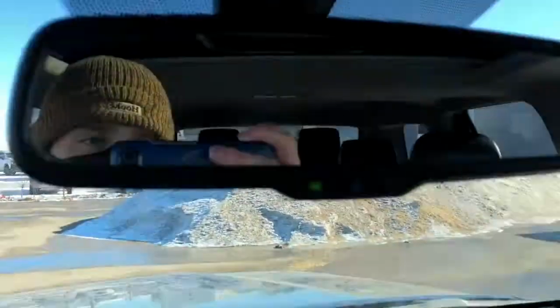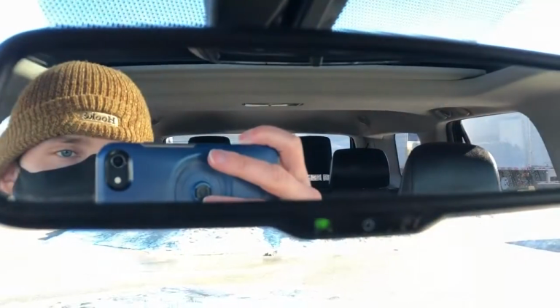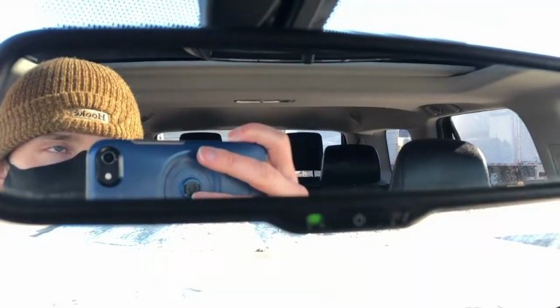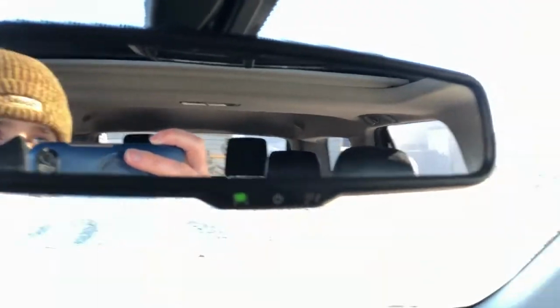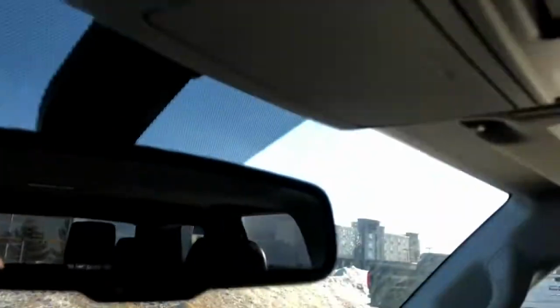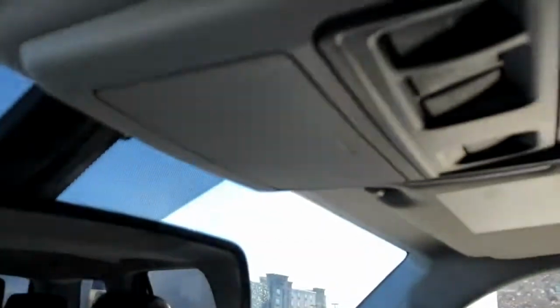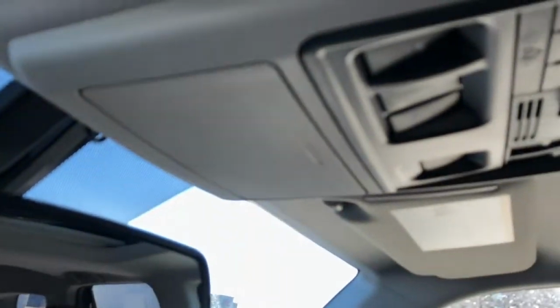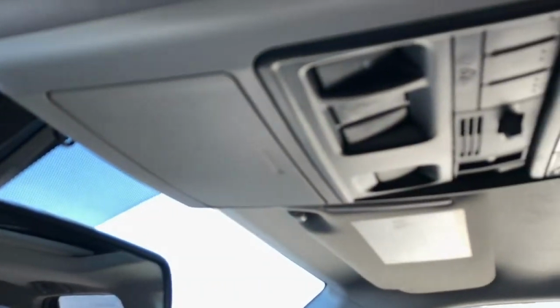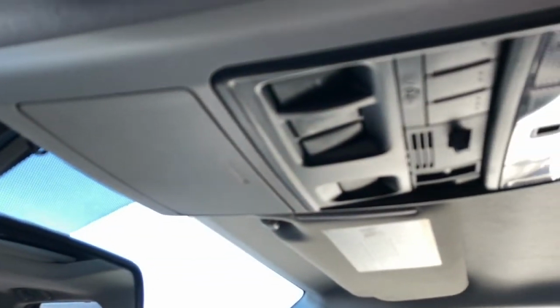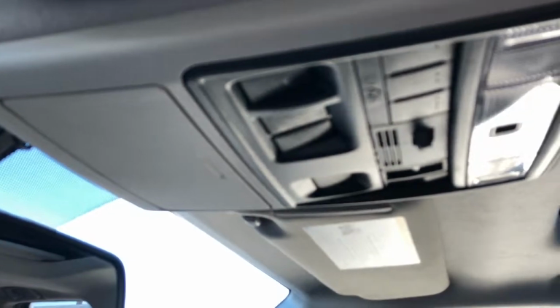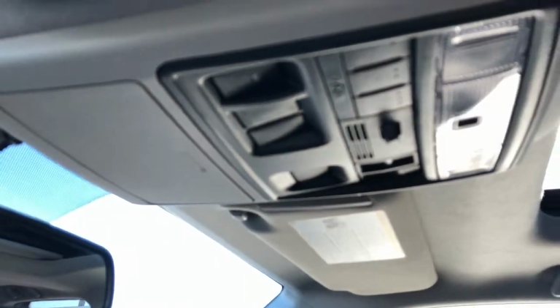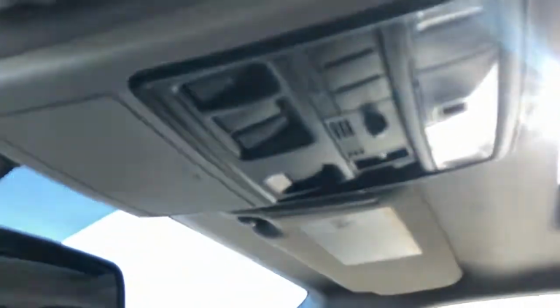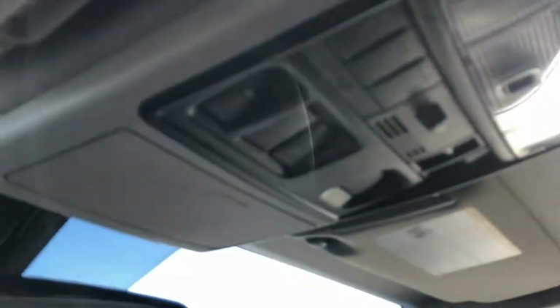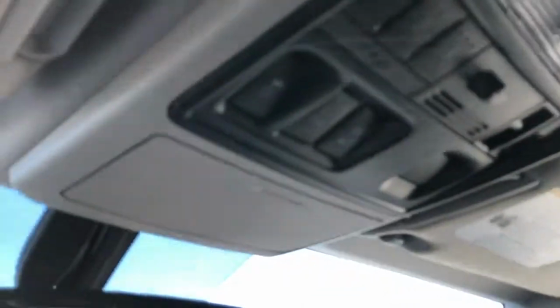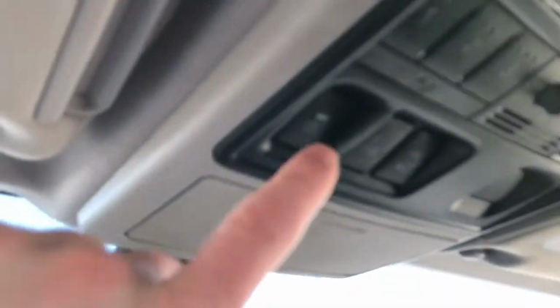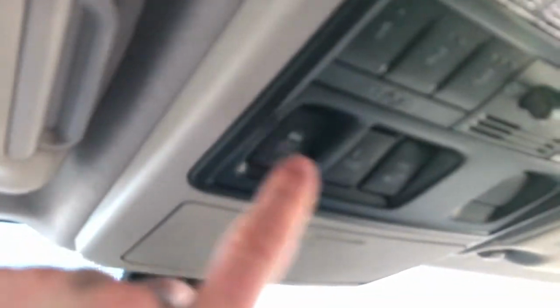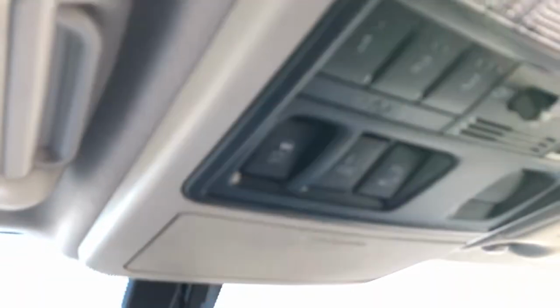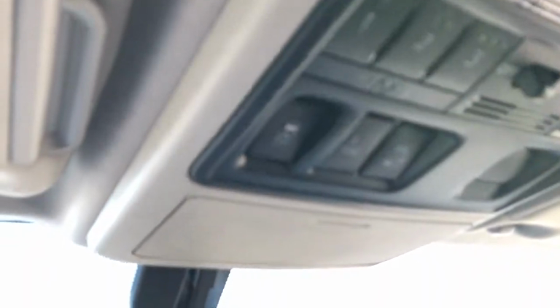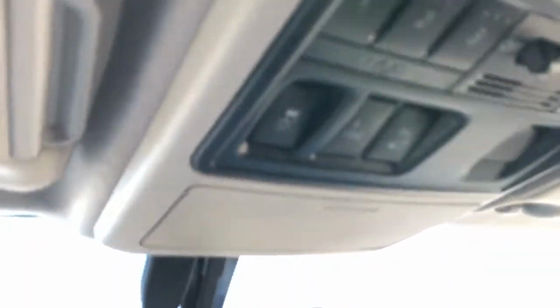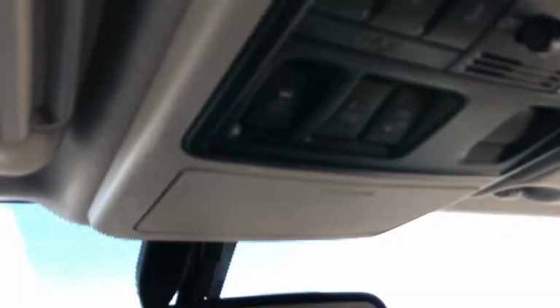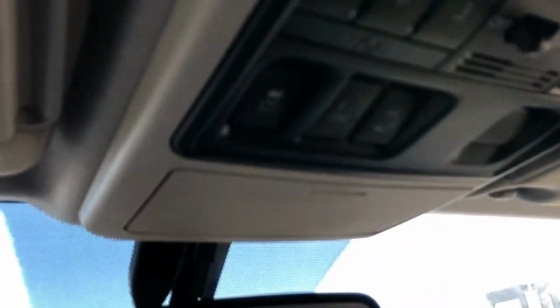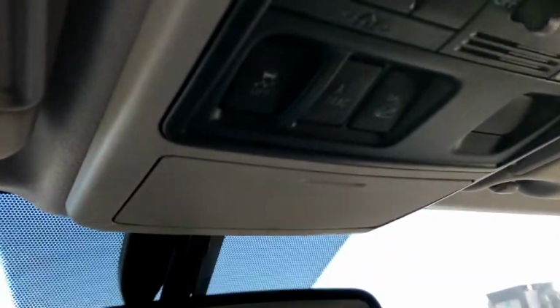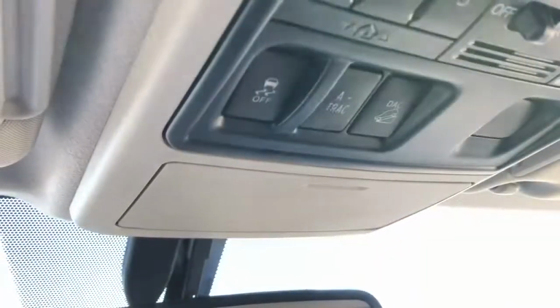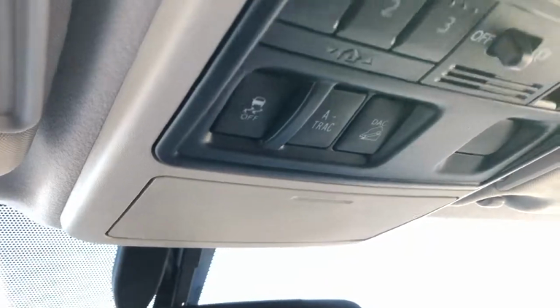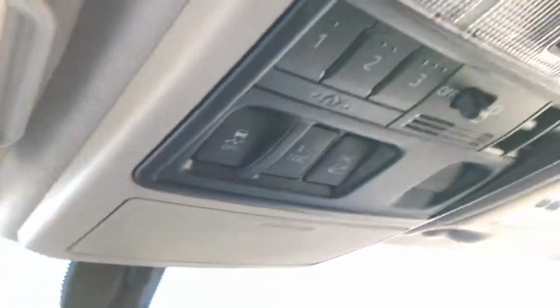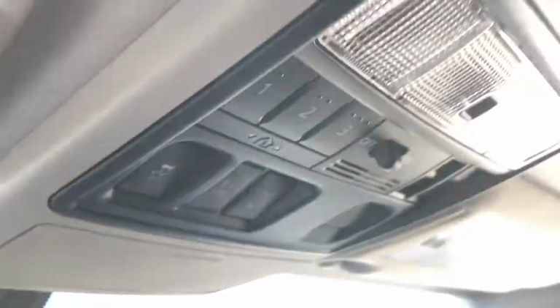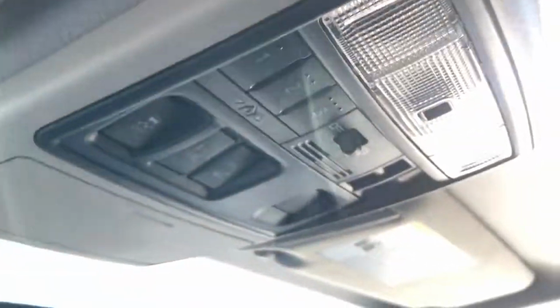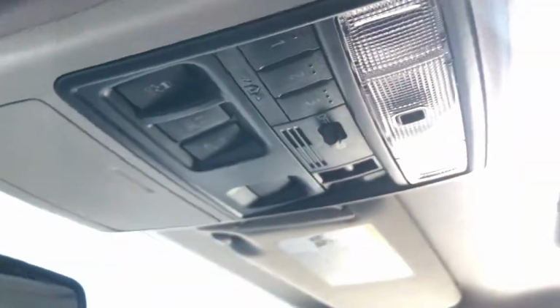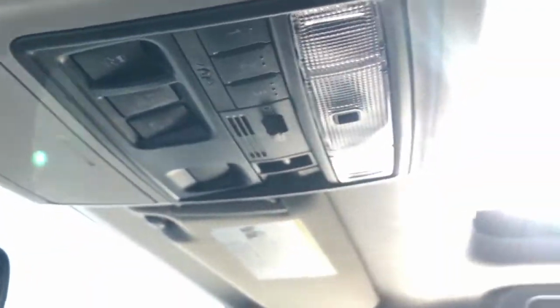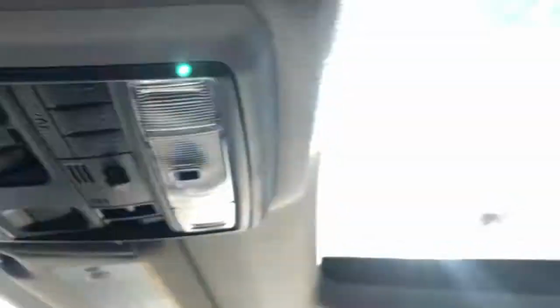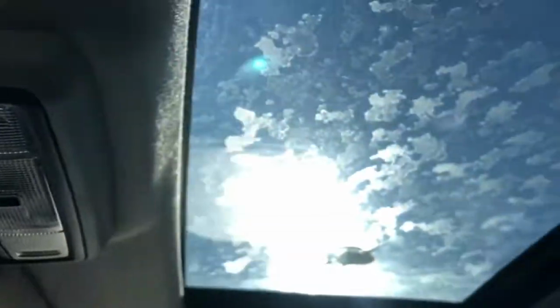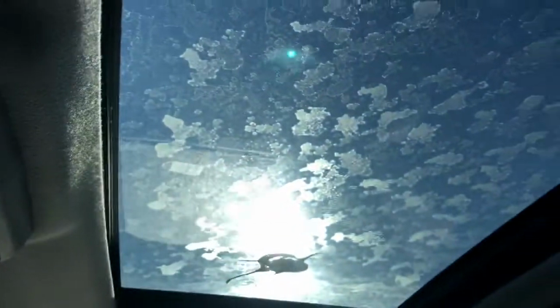We have our rear view mirror, above that is our sunglass holder, sunroof and moonroof controls. We also have traction control and hill descent control up here. We also have our lights and our sunroof above.